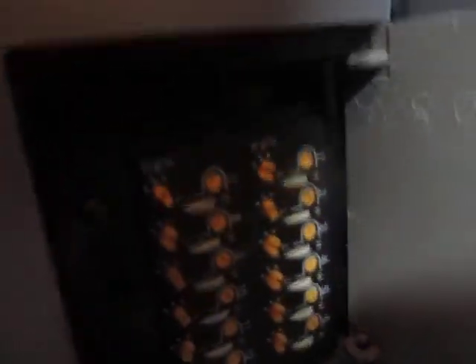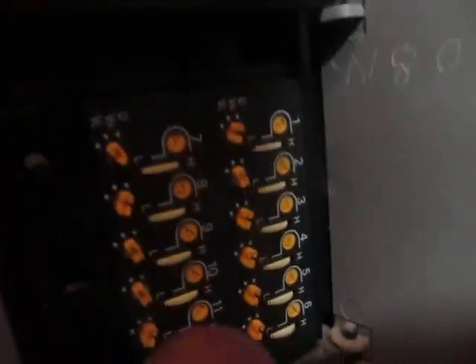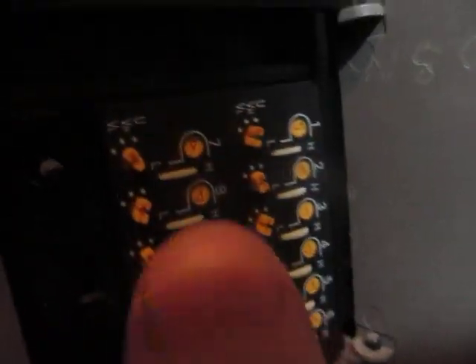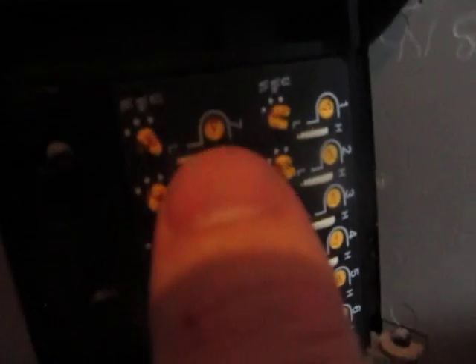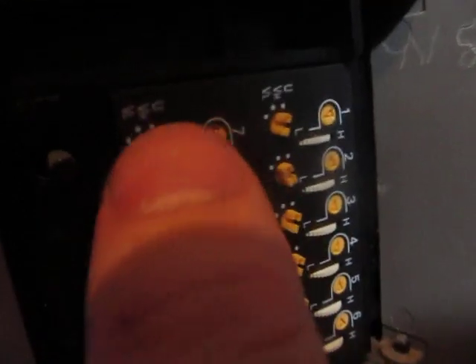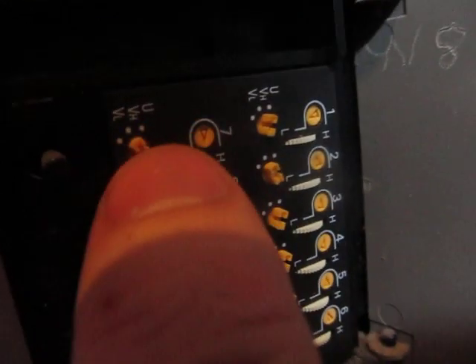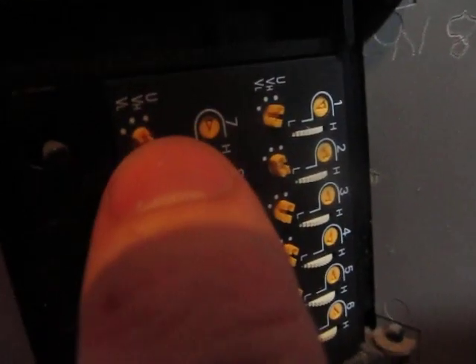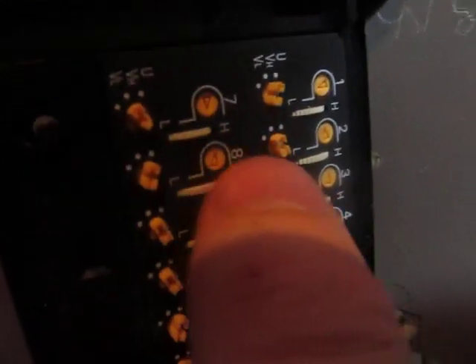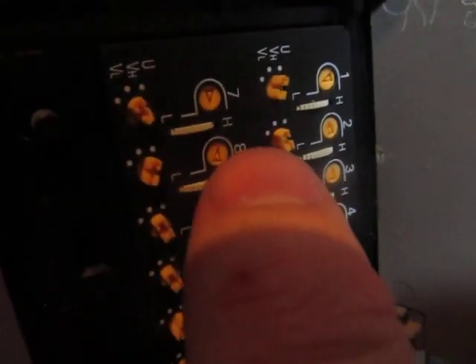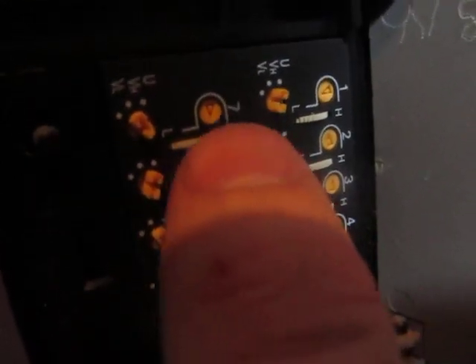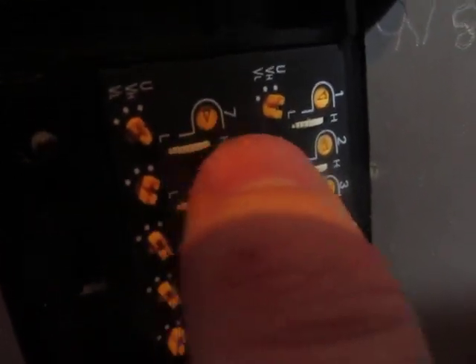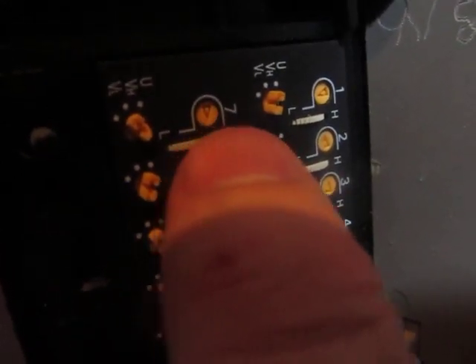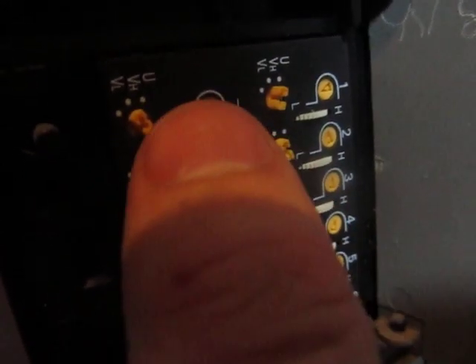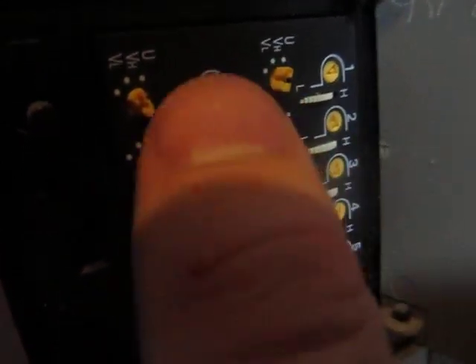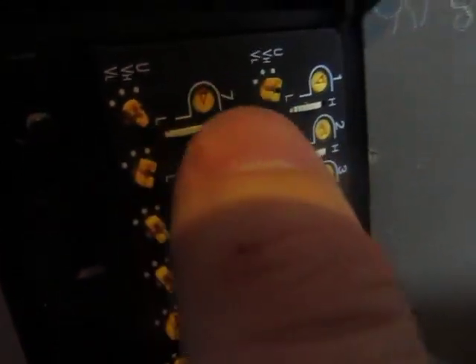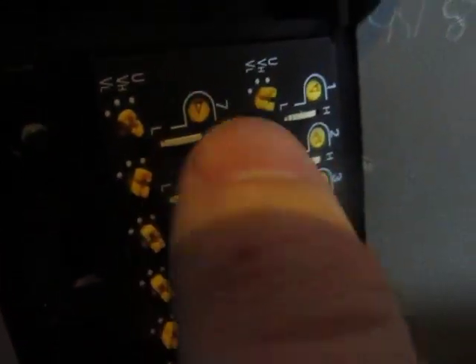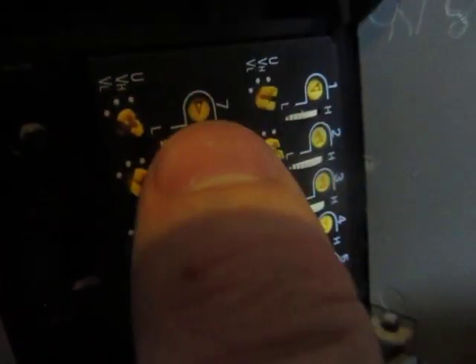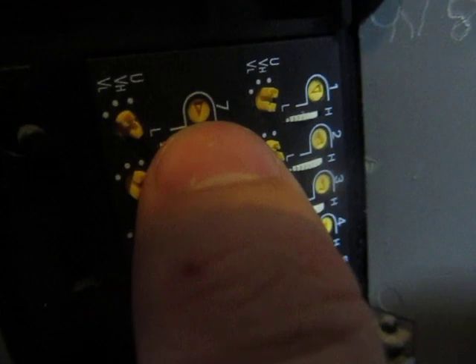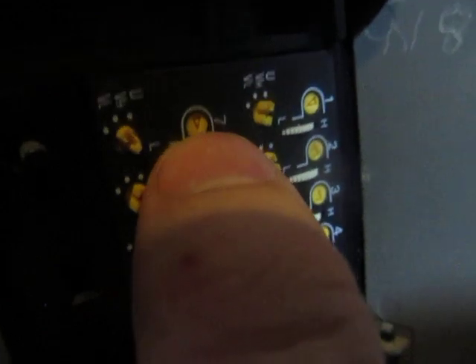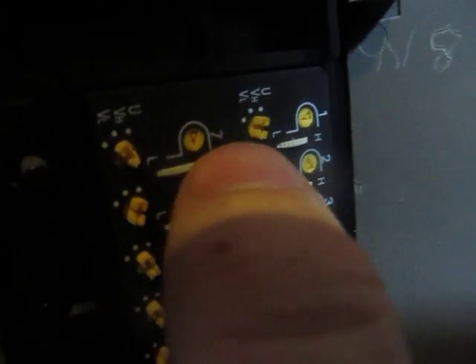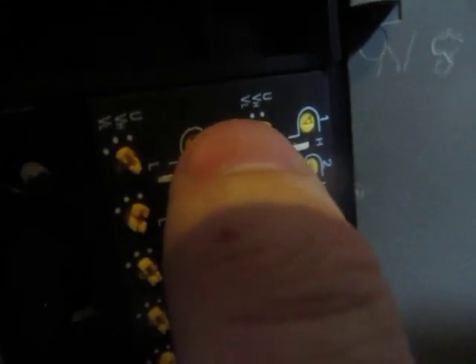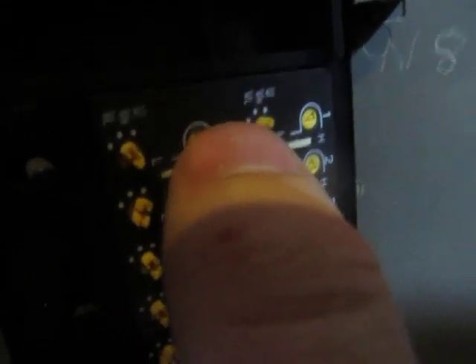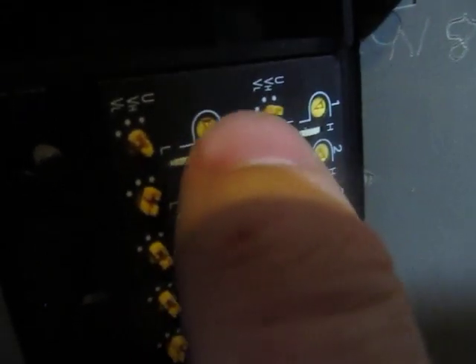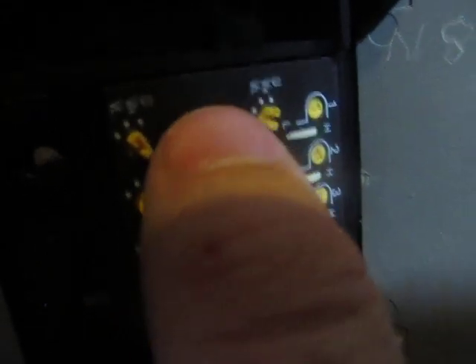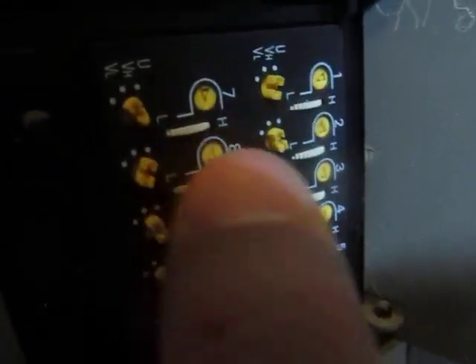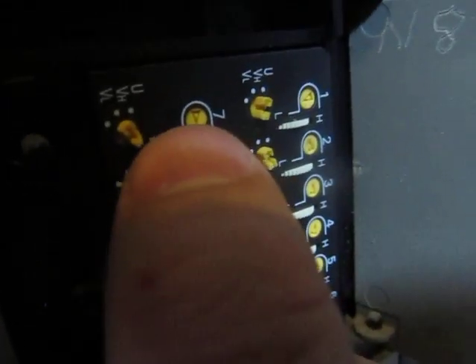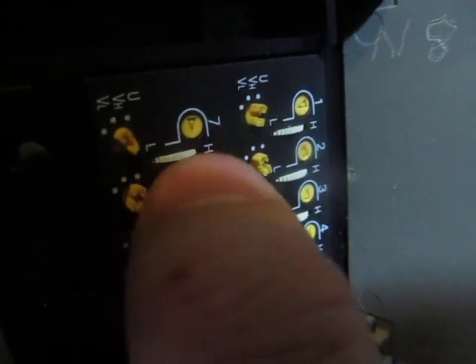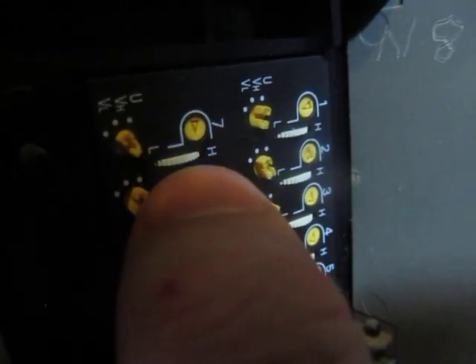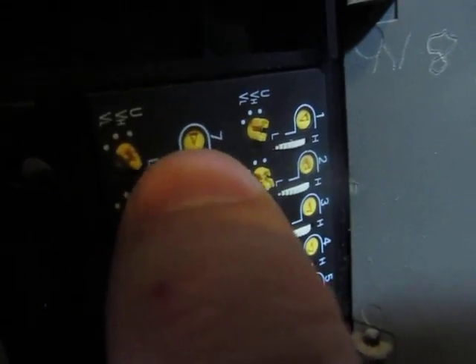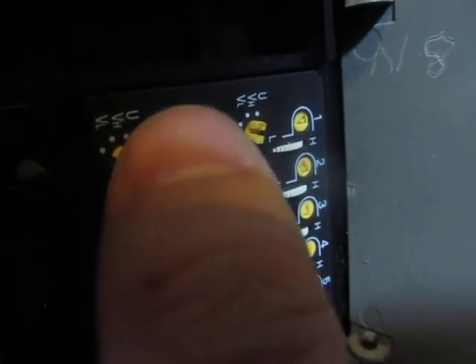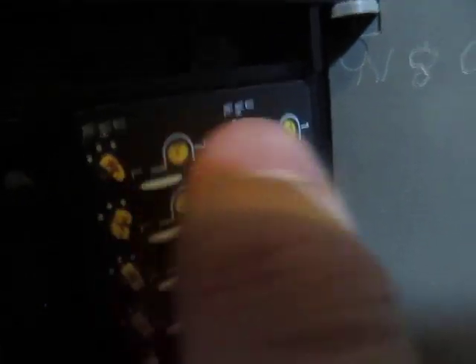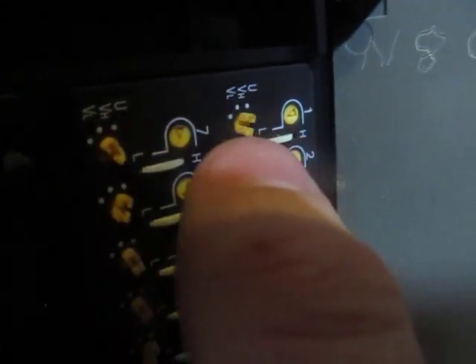Around the side here it has some tuning controls. You have your band selector here, then you just adjust this little wheel to change the channel. That arrow moves in location from low to high.